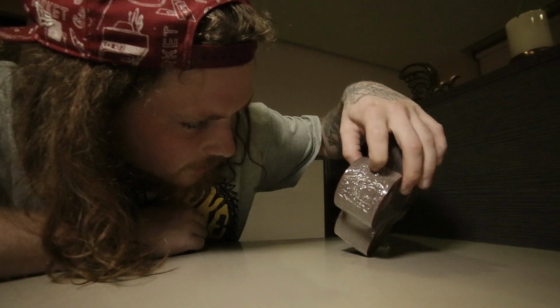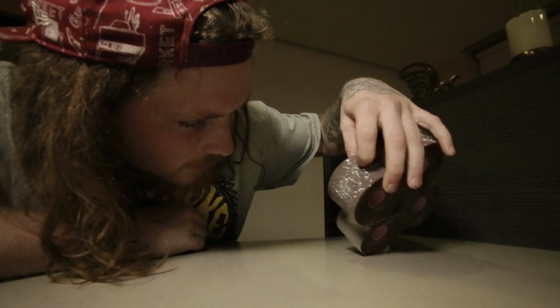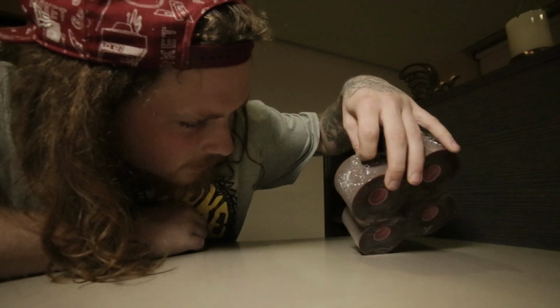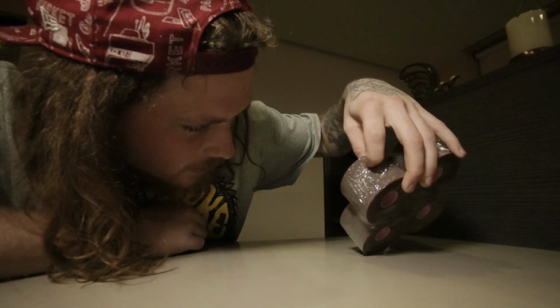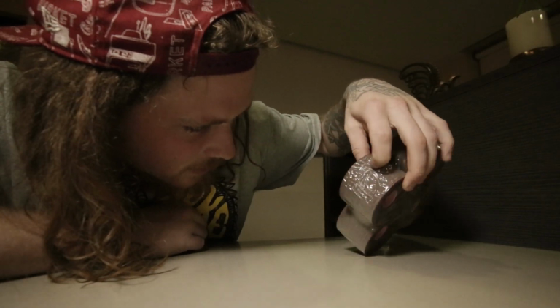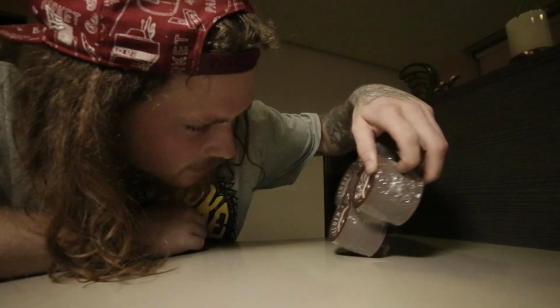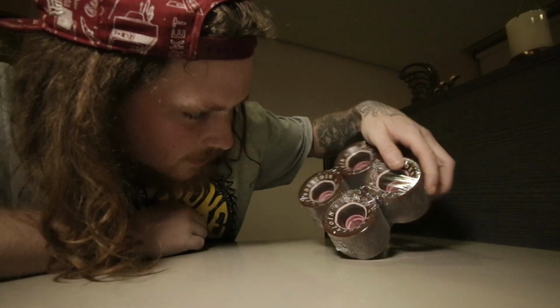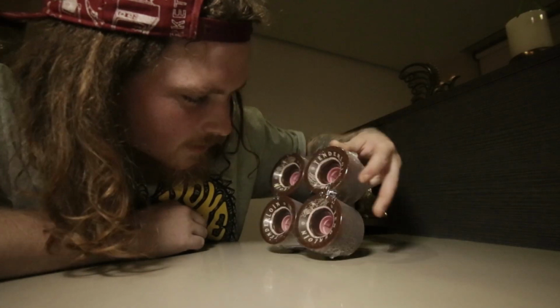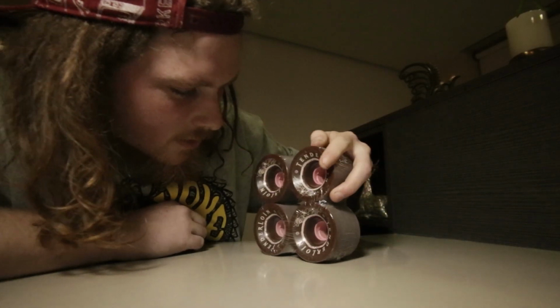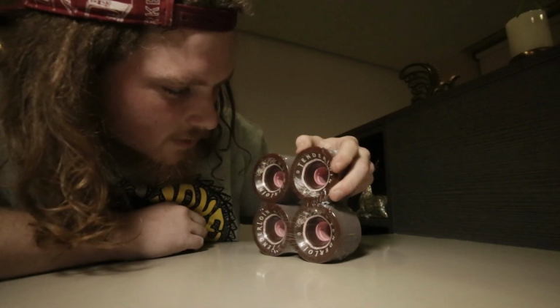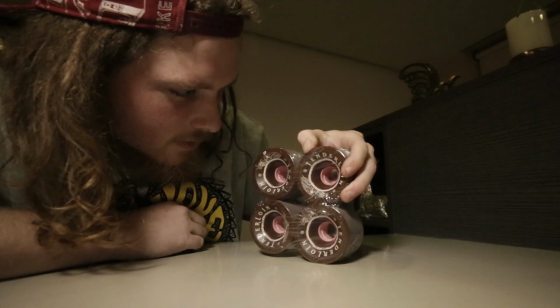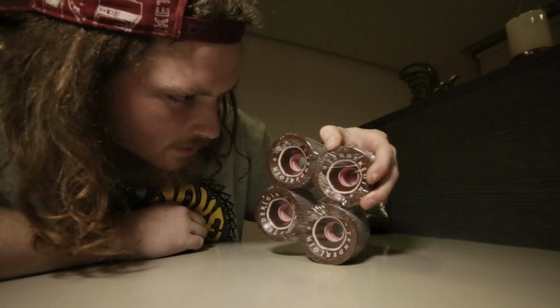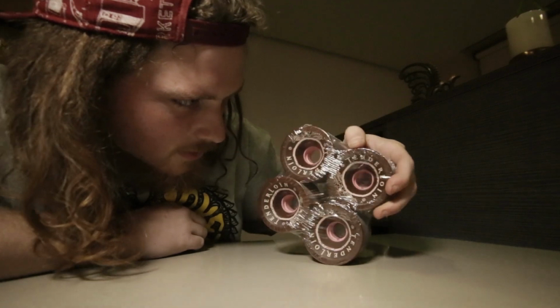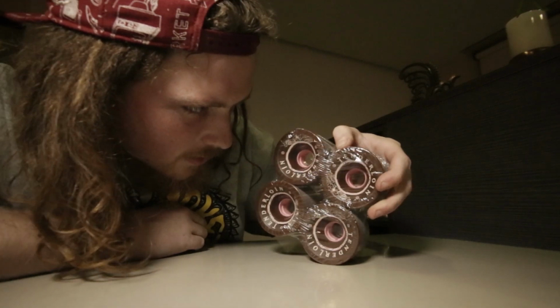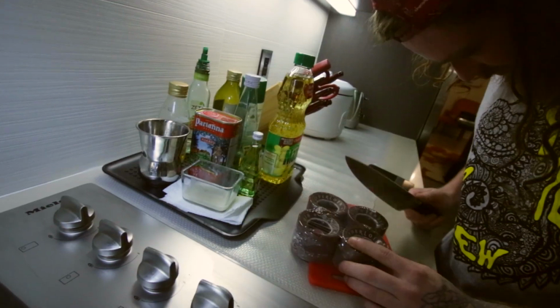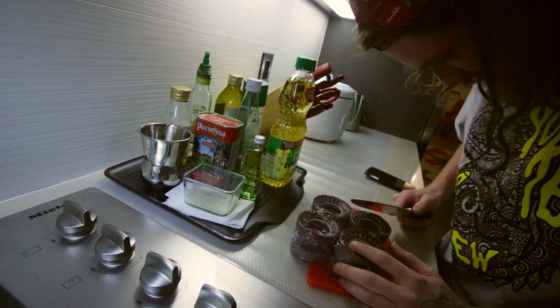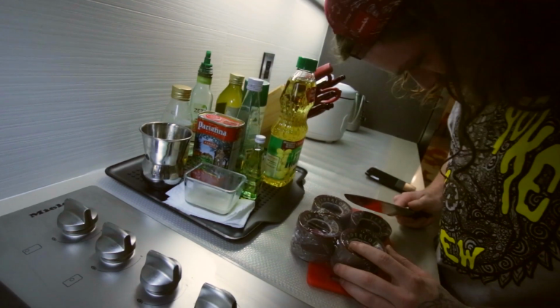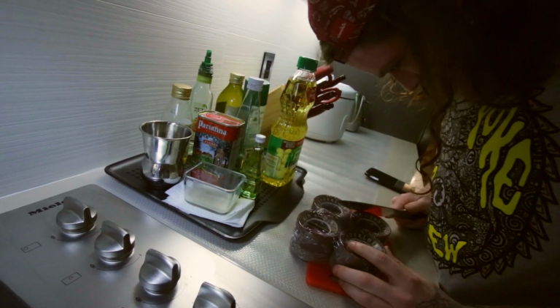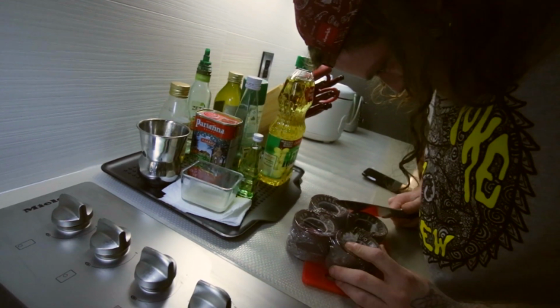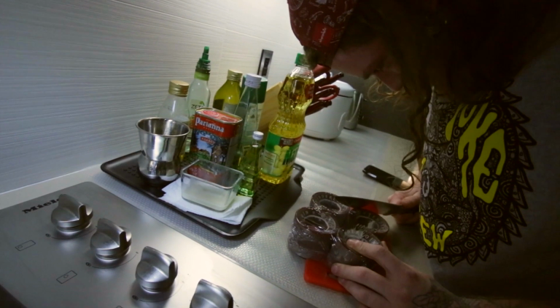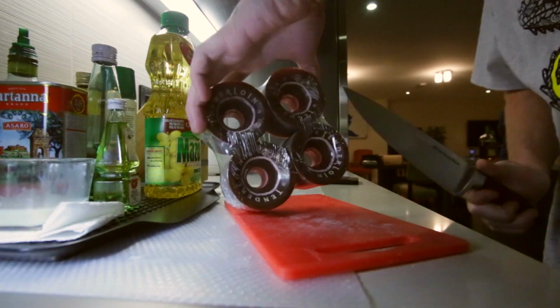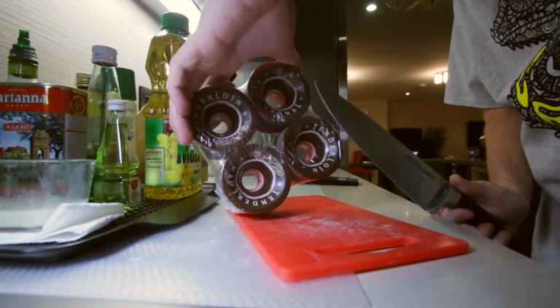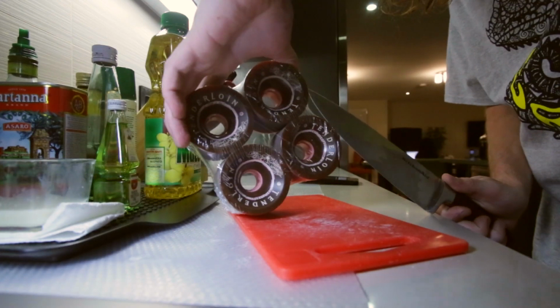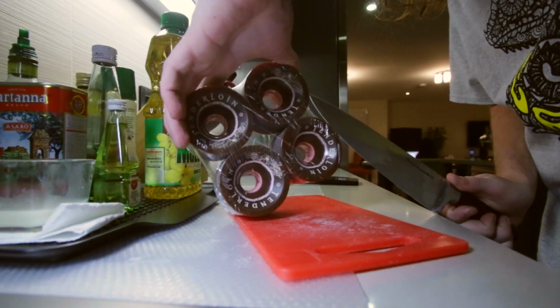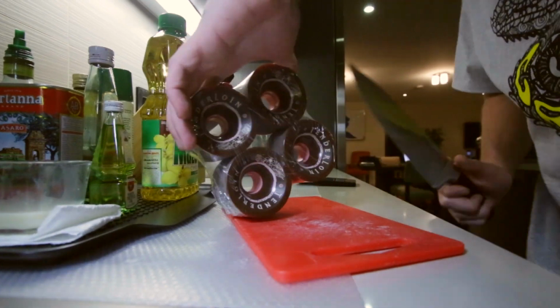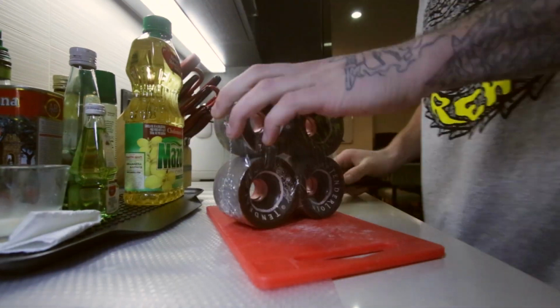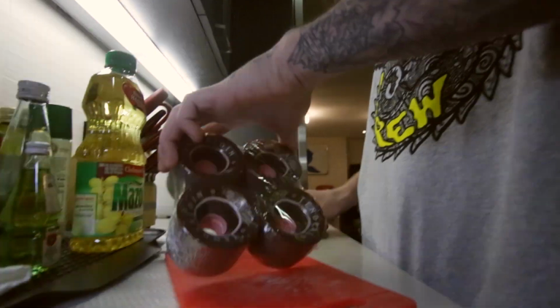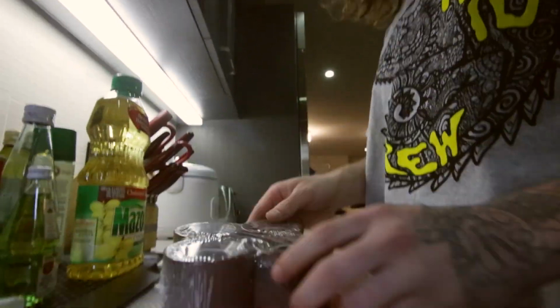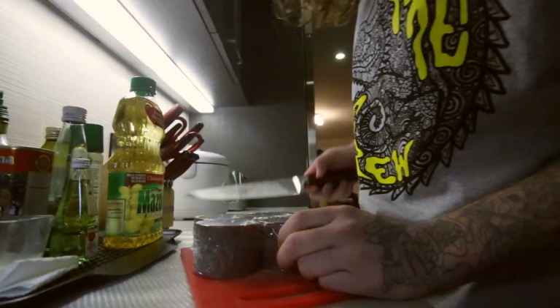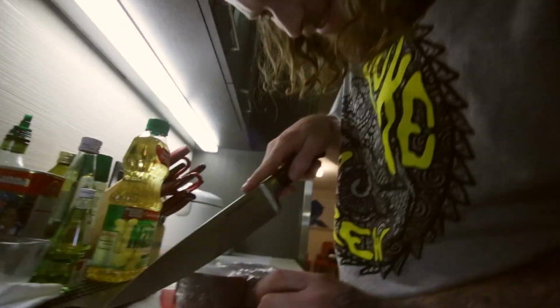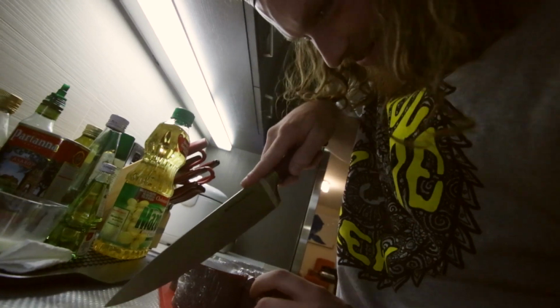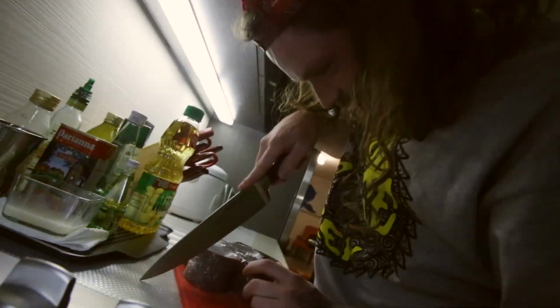These are Tenderloins. I think they're stone ground. I think they're durable. I don't know how to get through this plastic wrap.